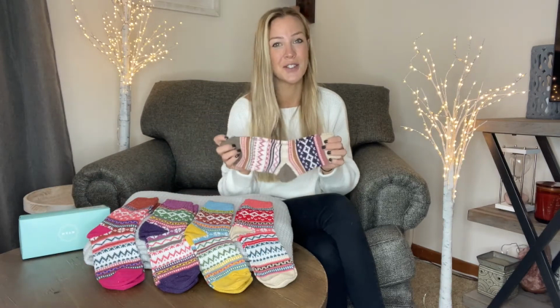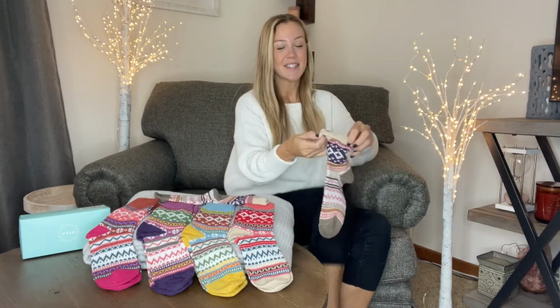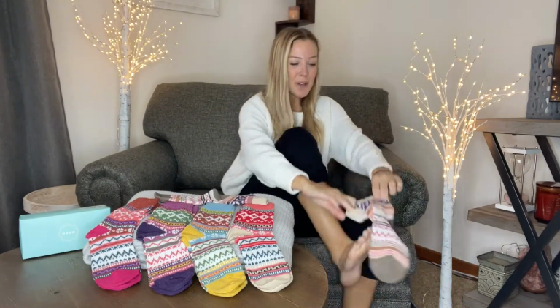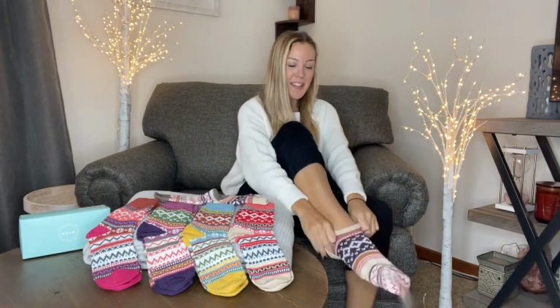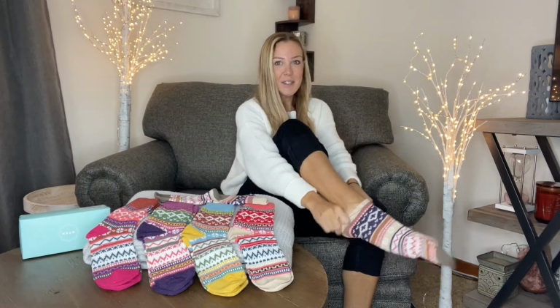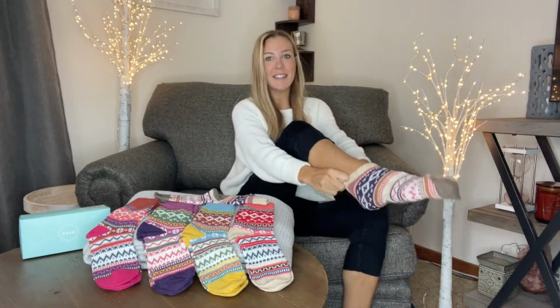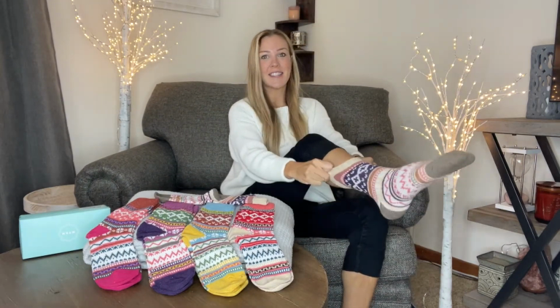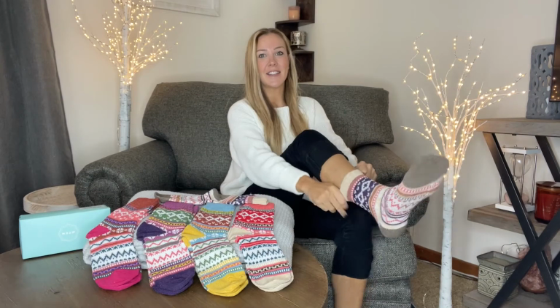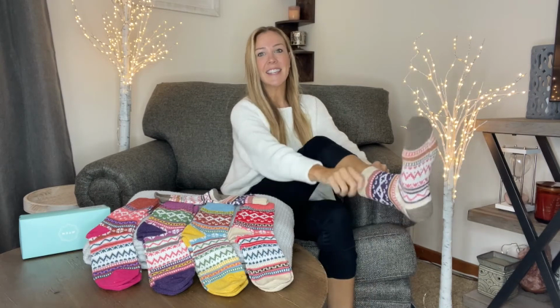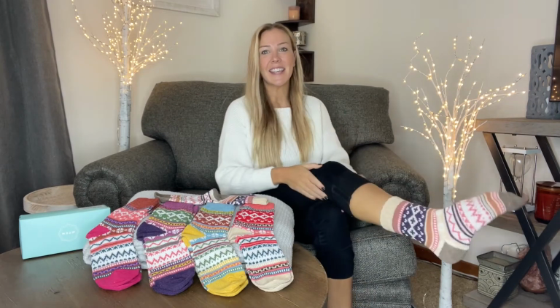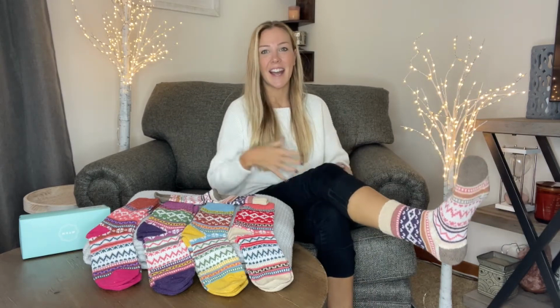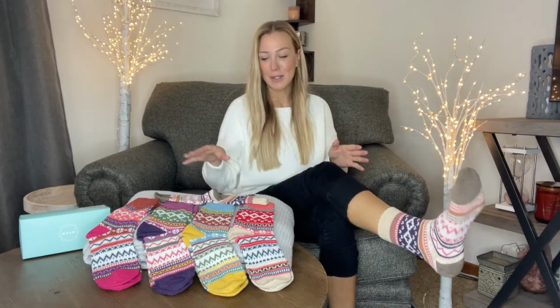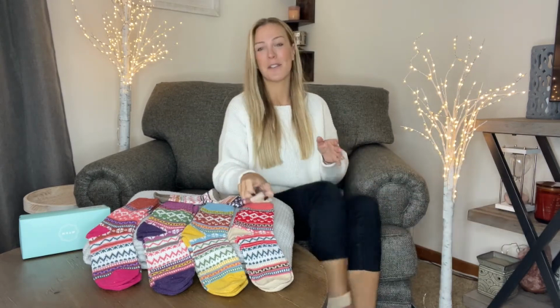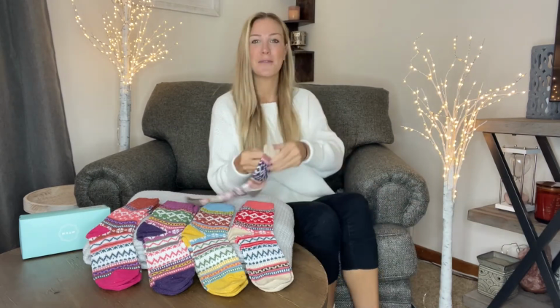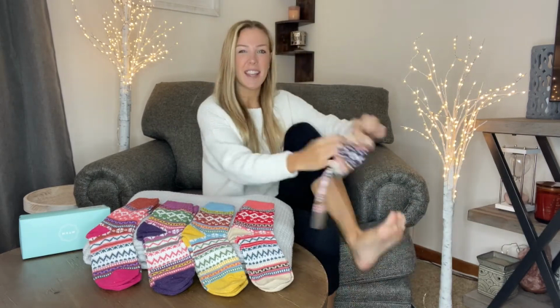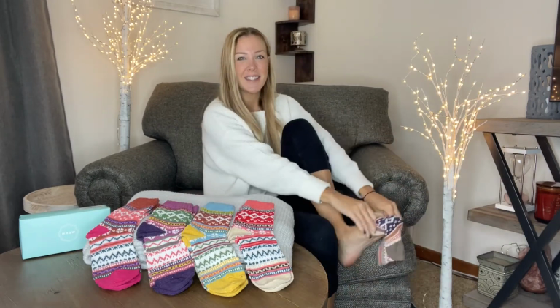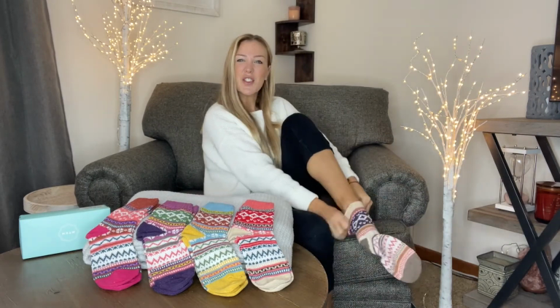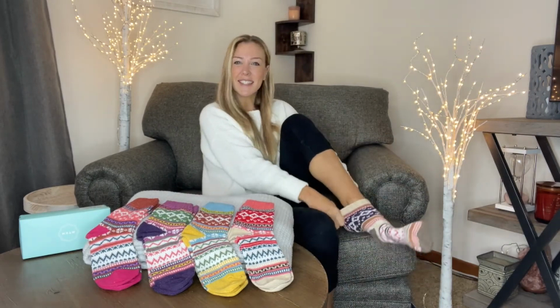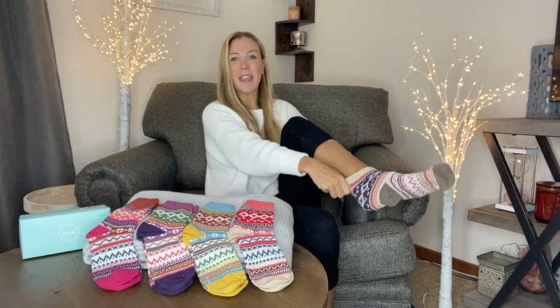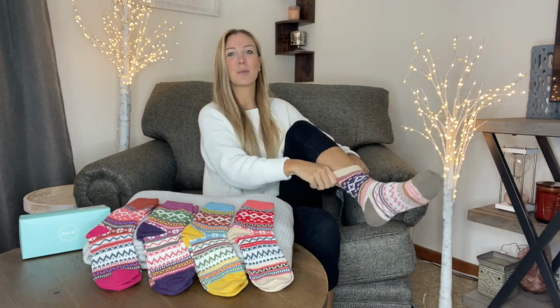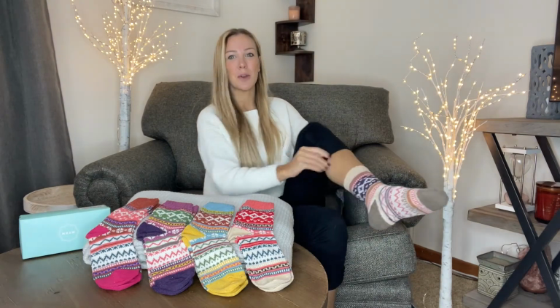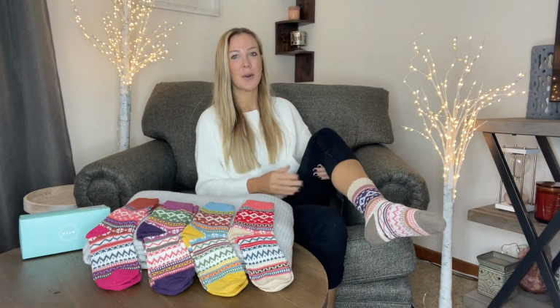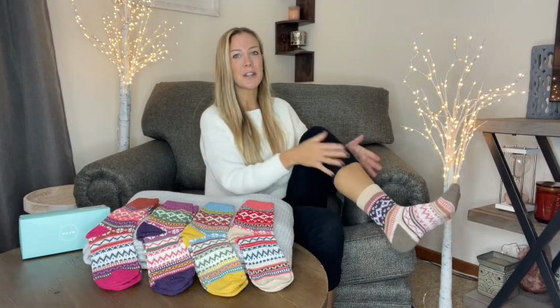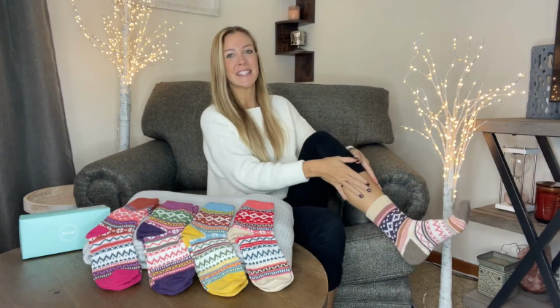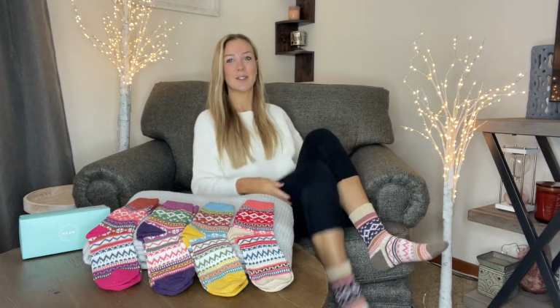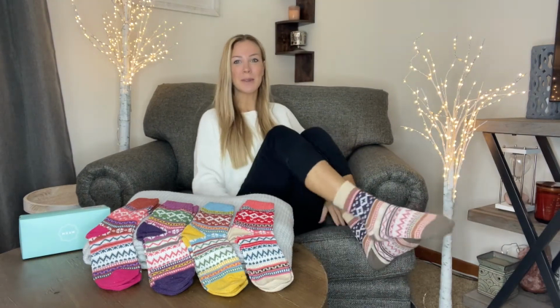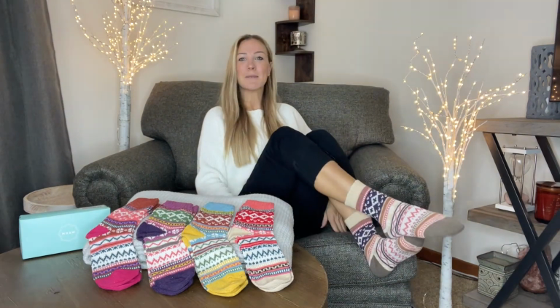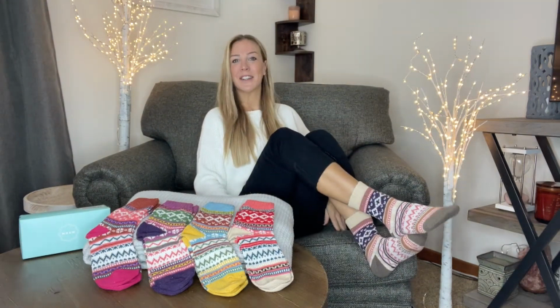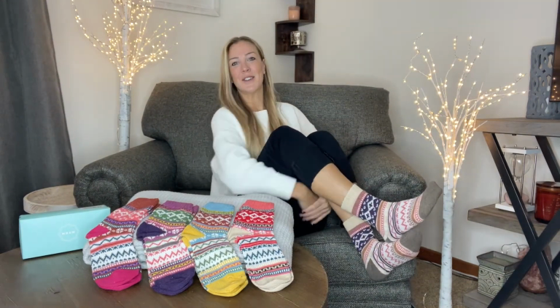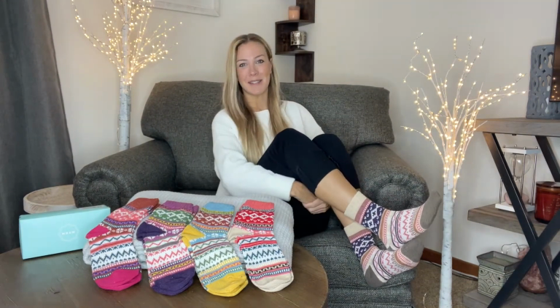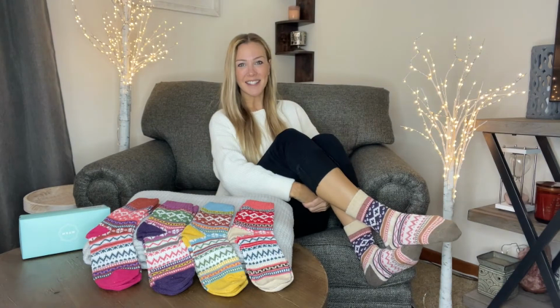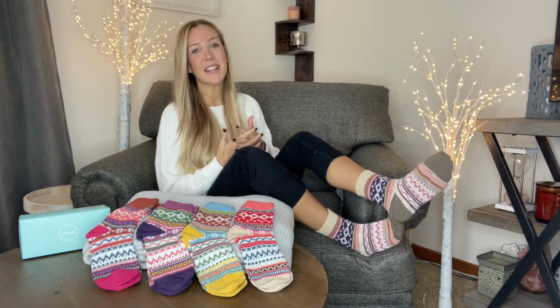Sticking them on your feet, they slide on nice and easy. I absolutely love the way they feel — they're nice and lightweight and breathable, so not only are you going to stay warm but your feet are going to look cute at the same time.